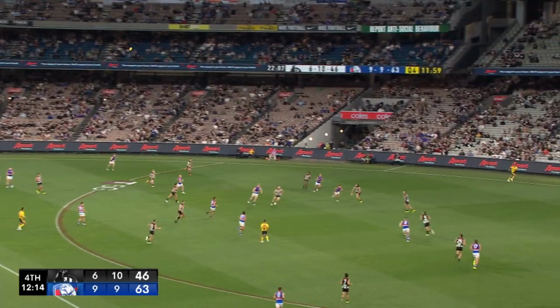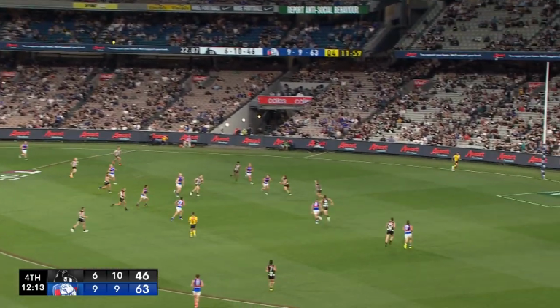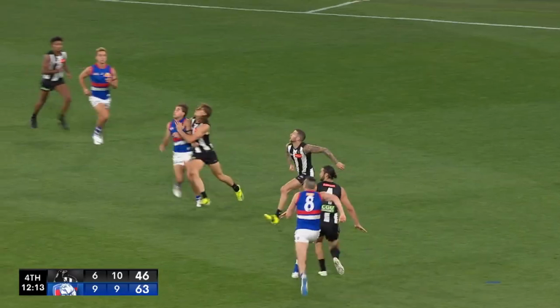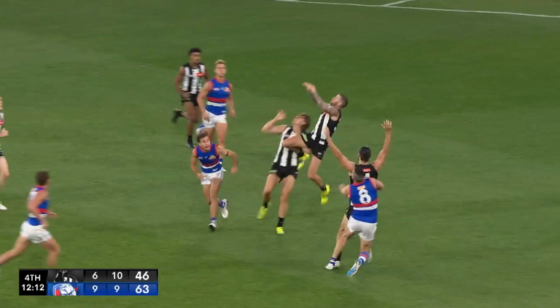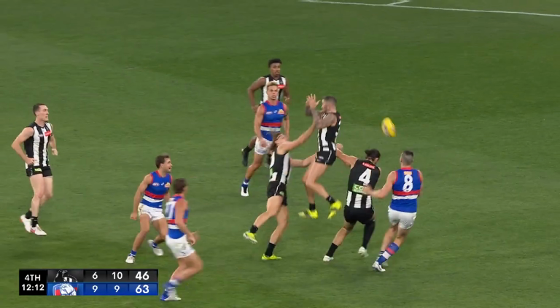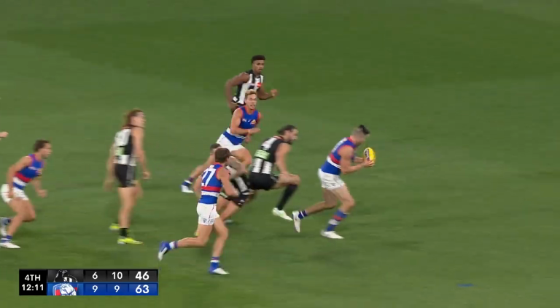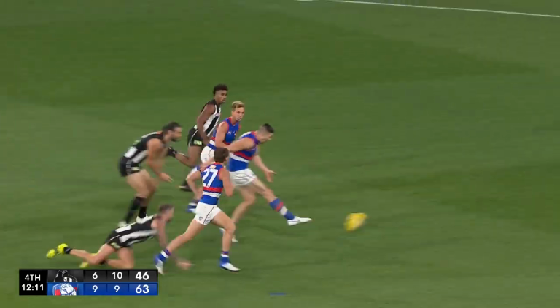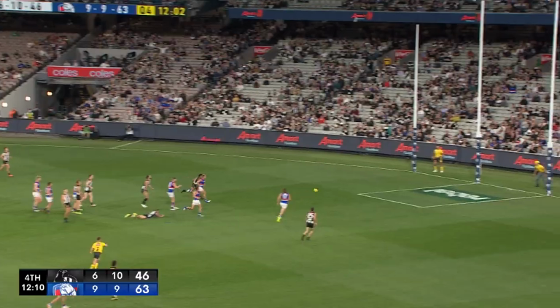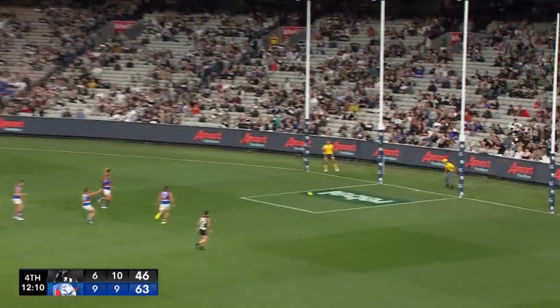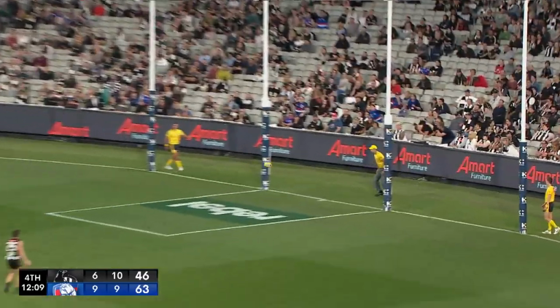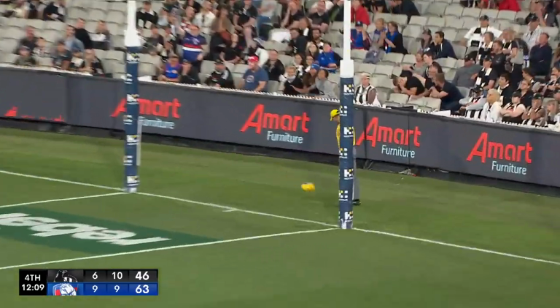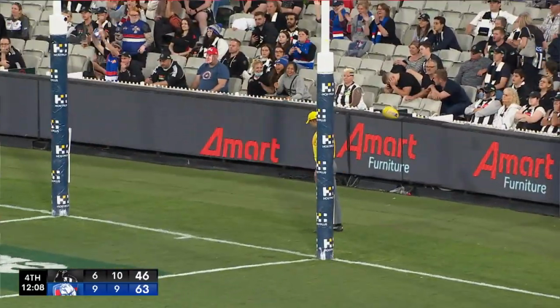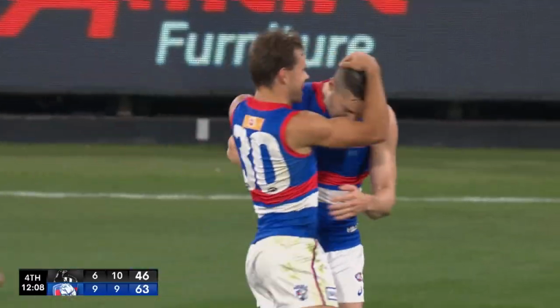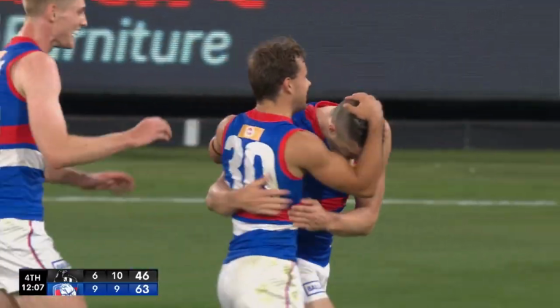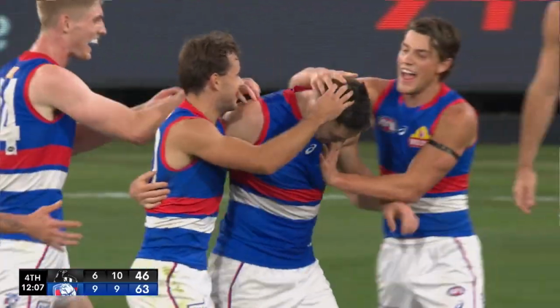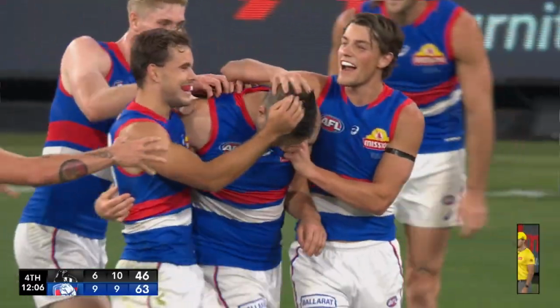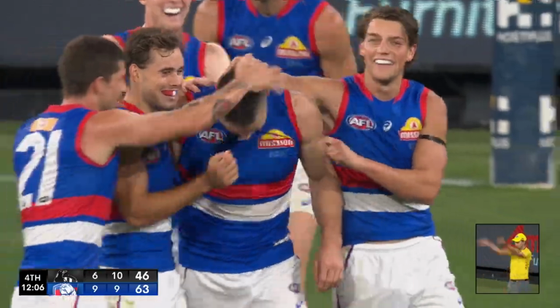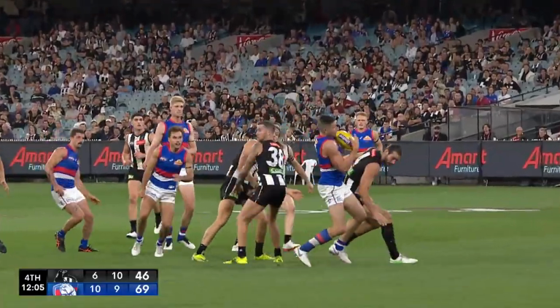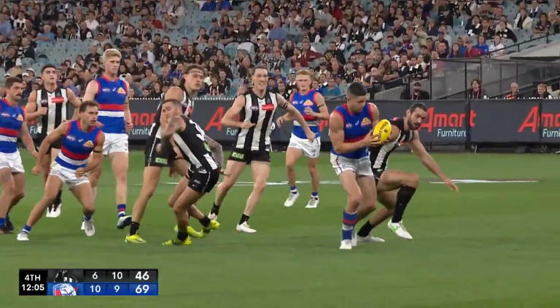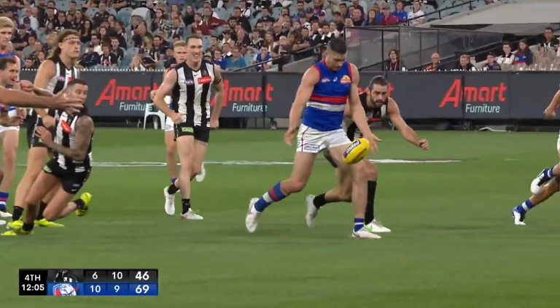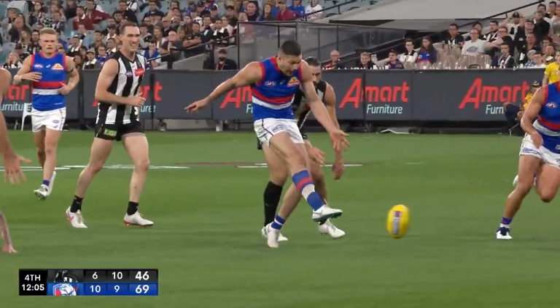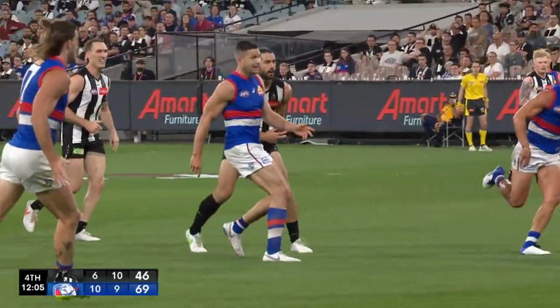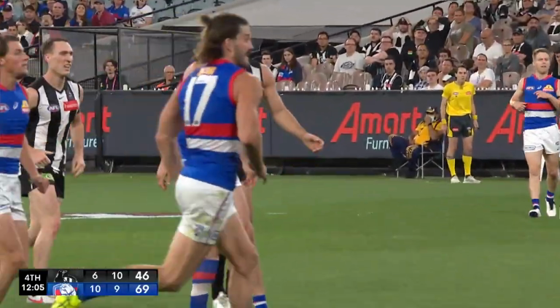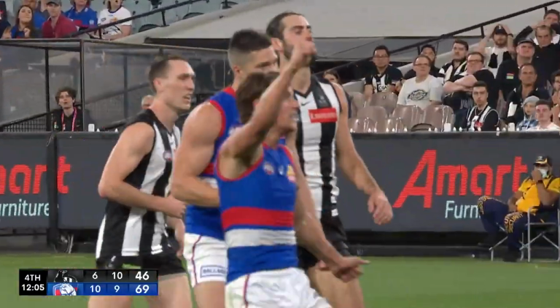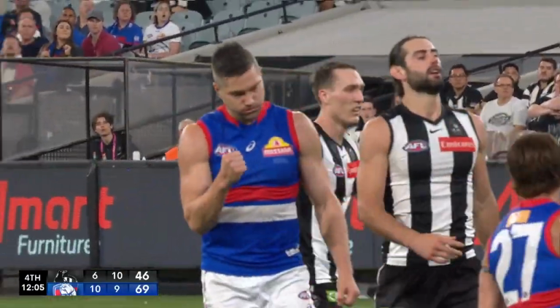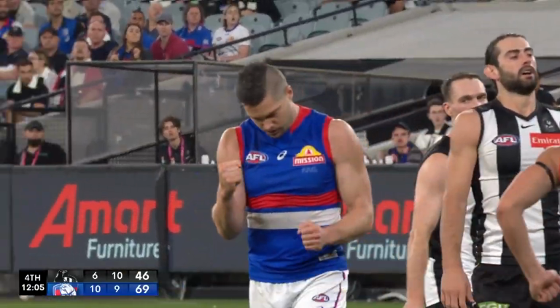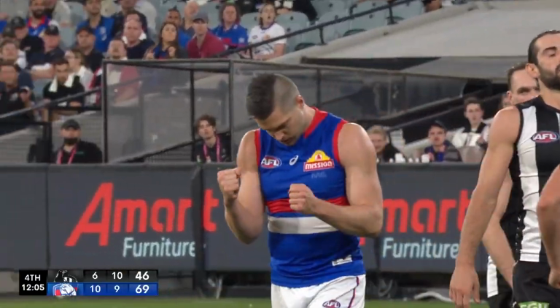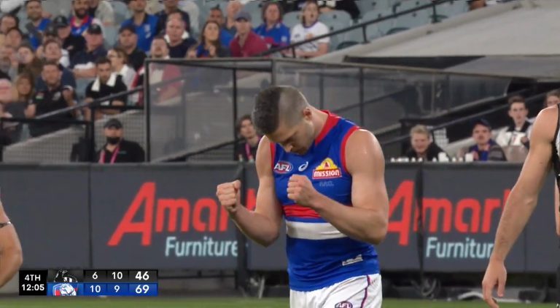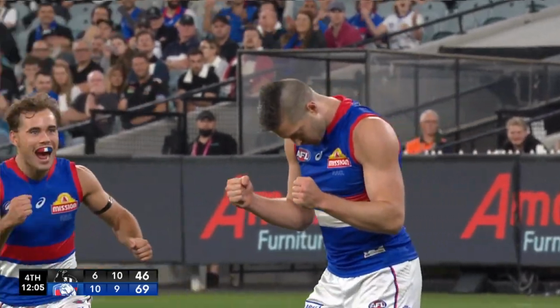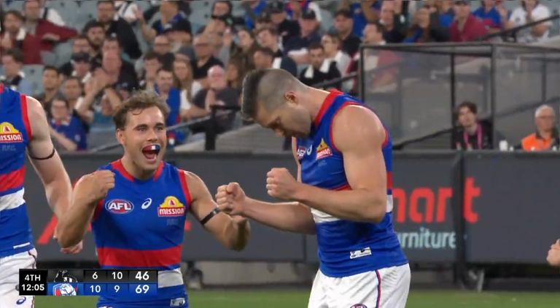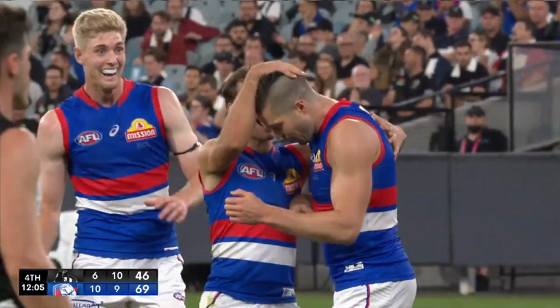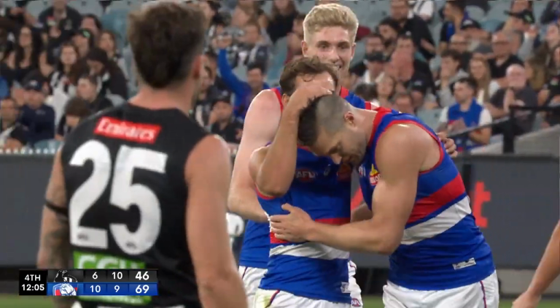High inside 50 ball. Howe, in good shape, gets through his hands. Steph Martin dribbles it through. Steph pushed down — nice crumb off the contest — and dribbles it through. This has paid for itself, getting Steph Martin in.